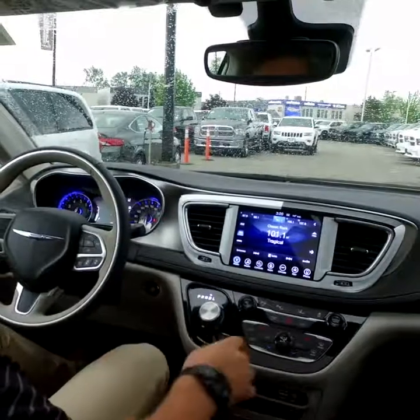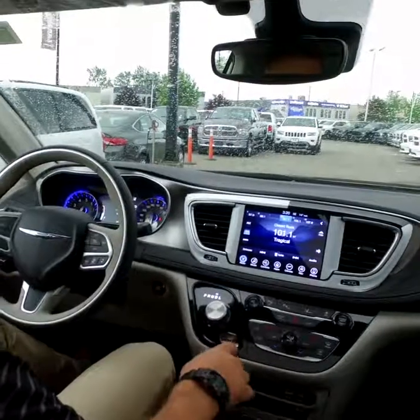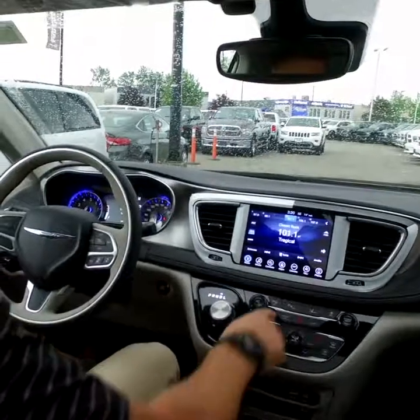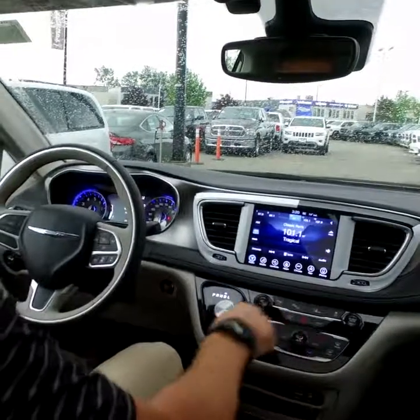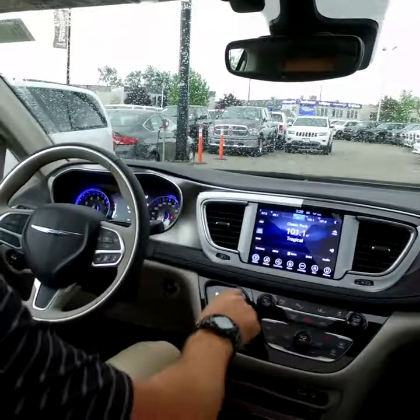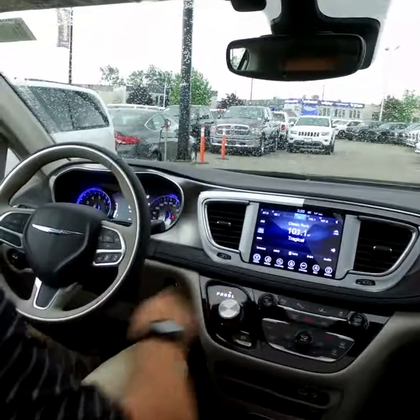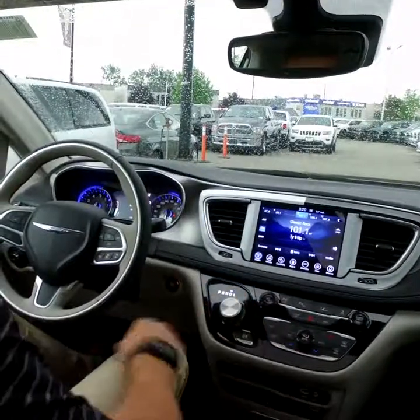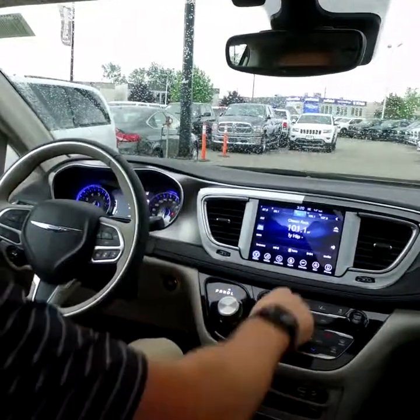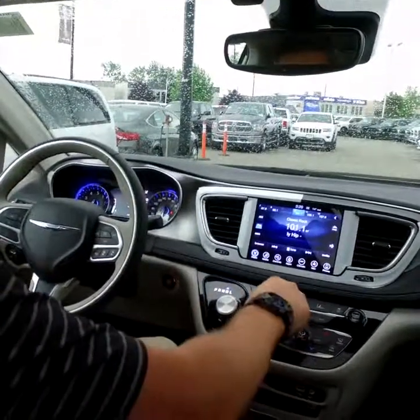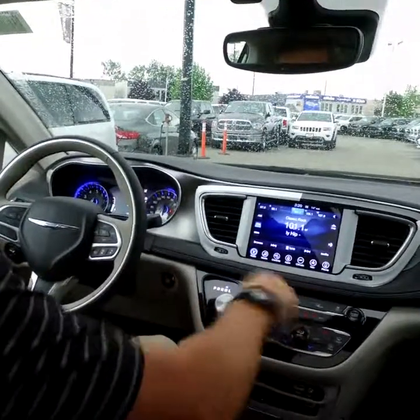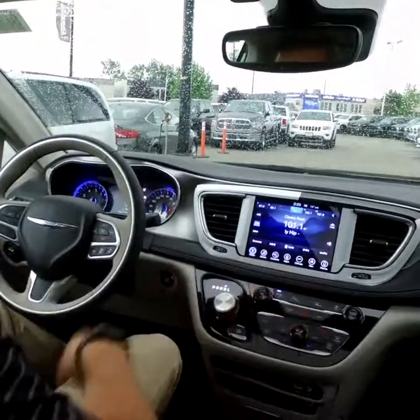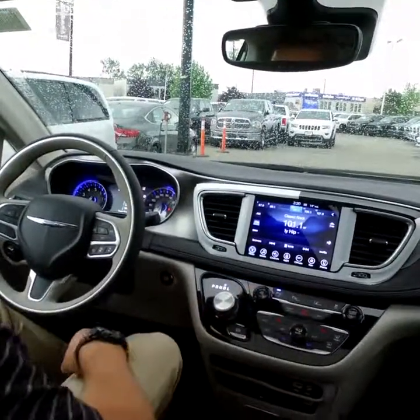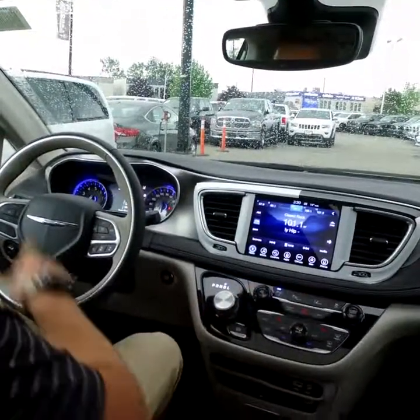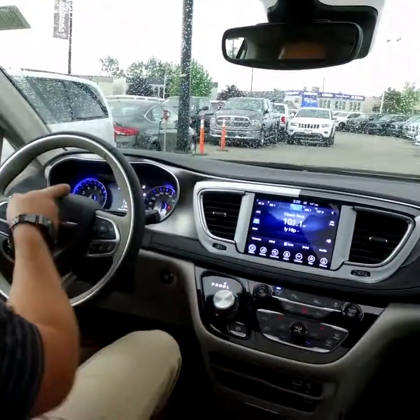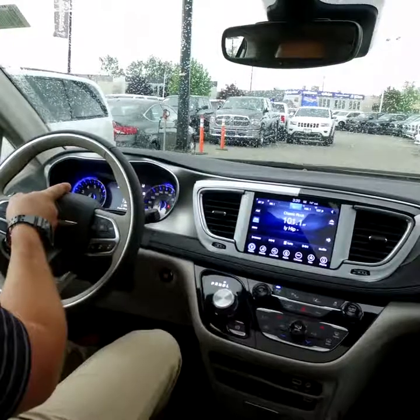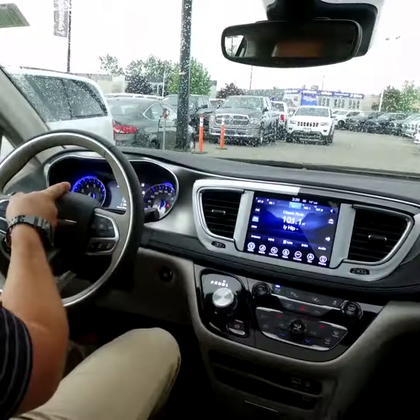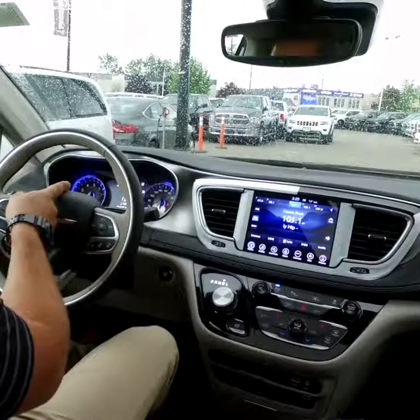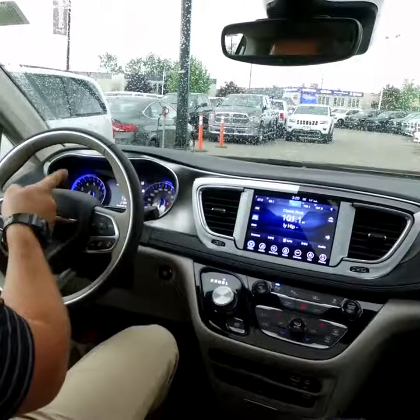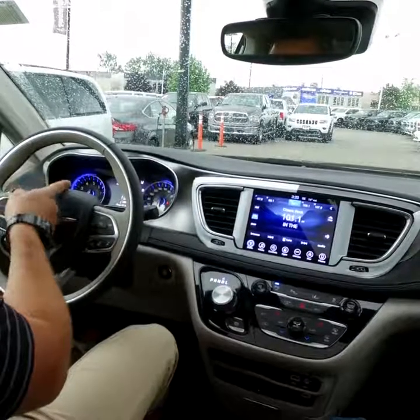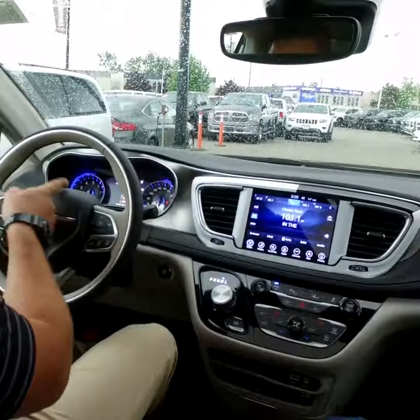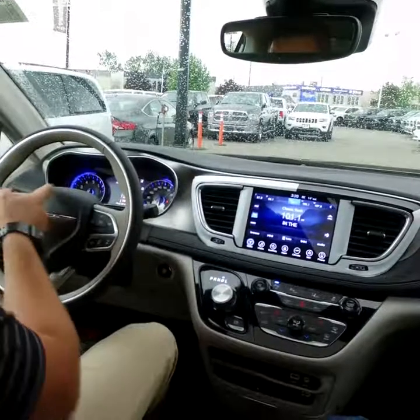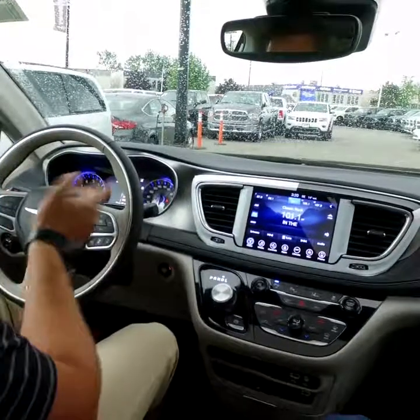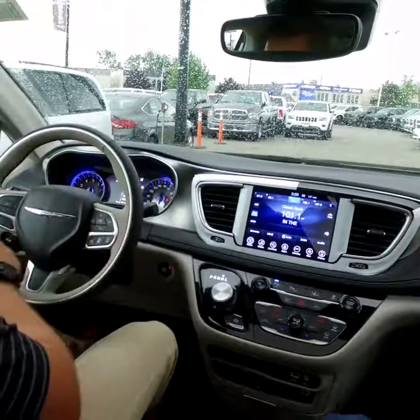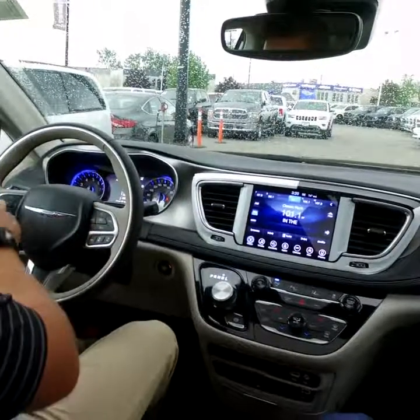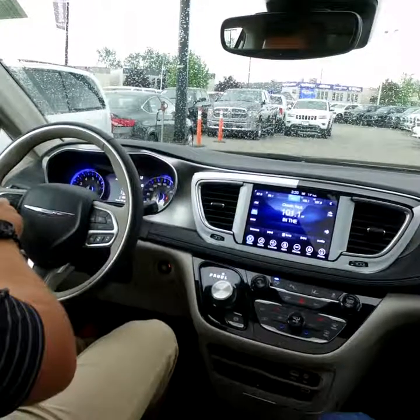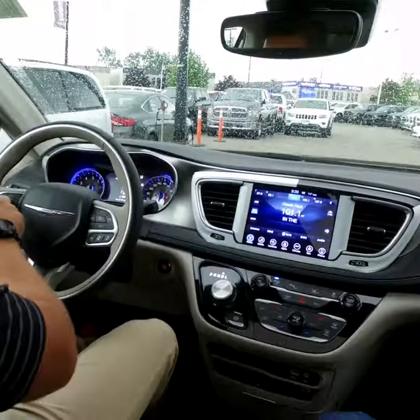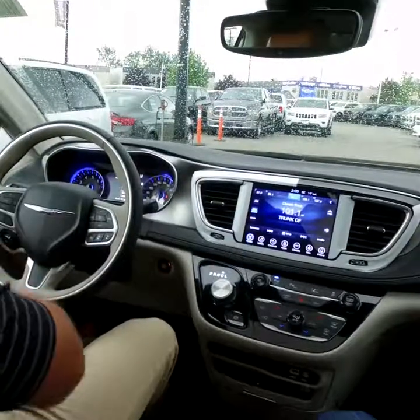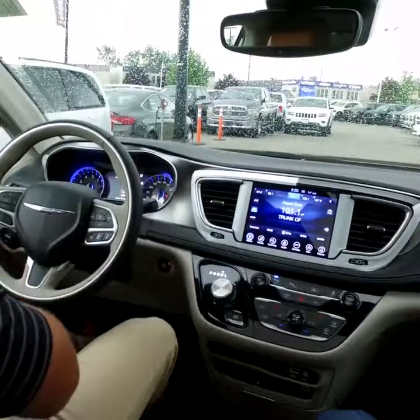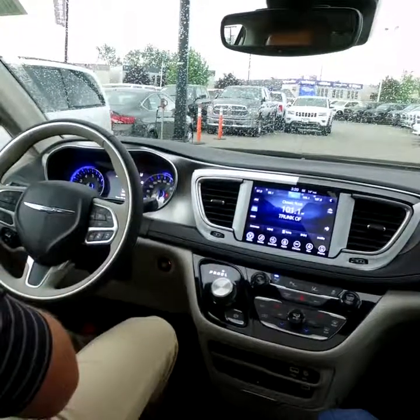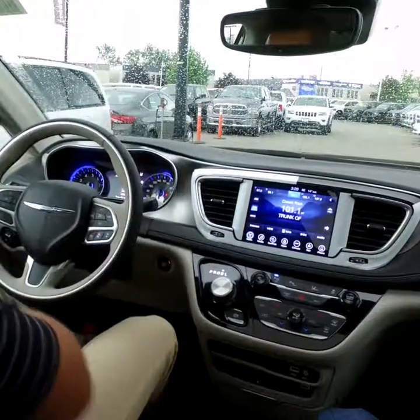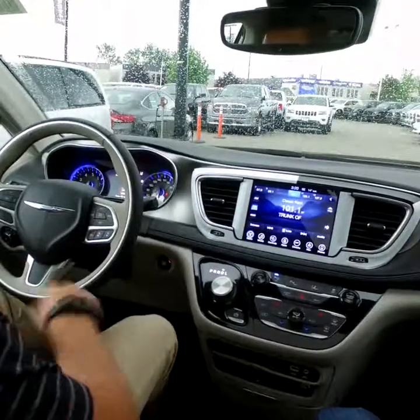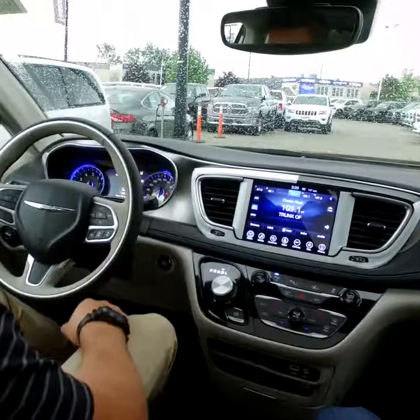To activate it, you have to be in drive. Hit the park button and the front screen will come up asking if you want to parallel park. We want to back into our stall, not parallel park.